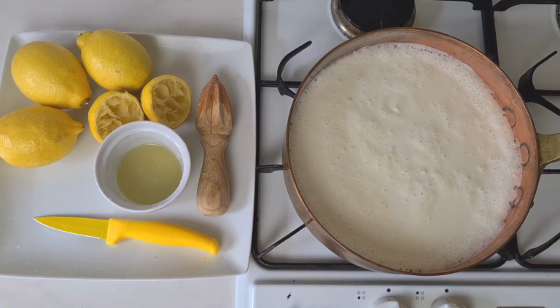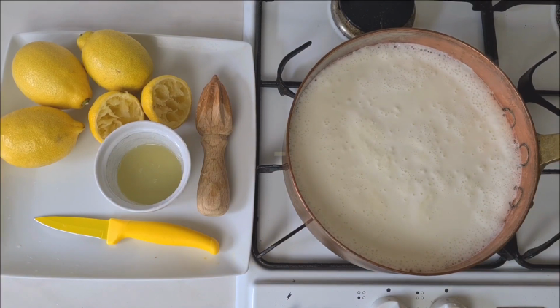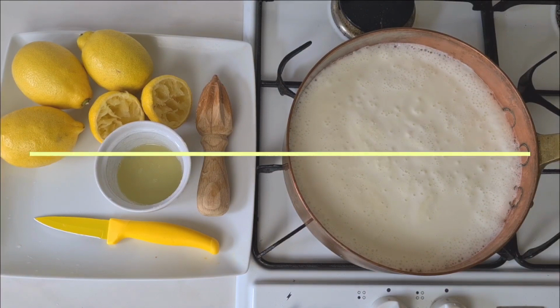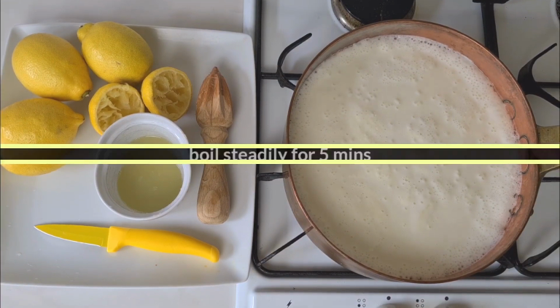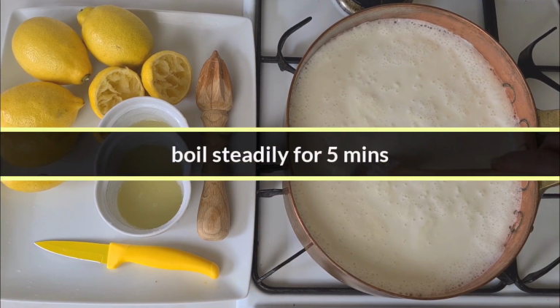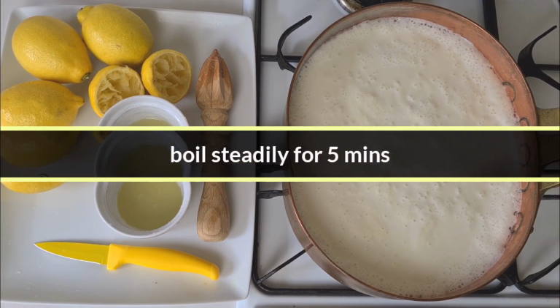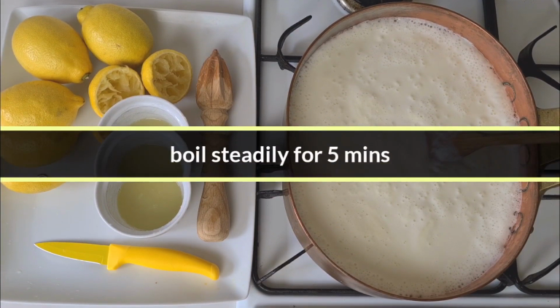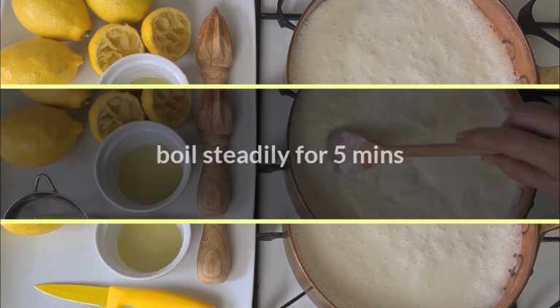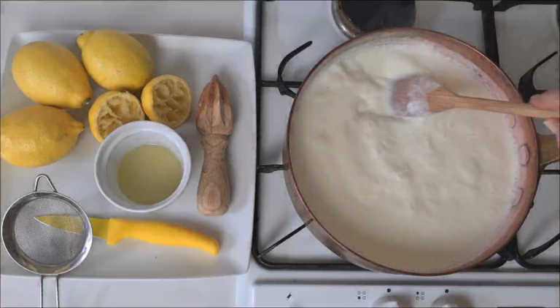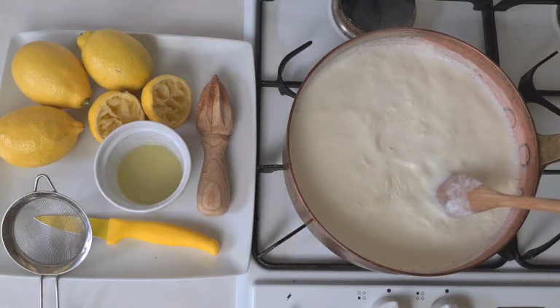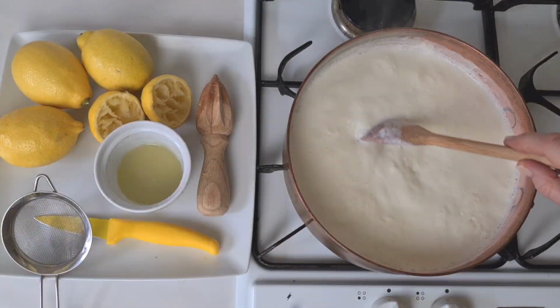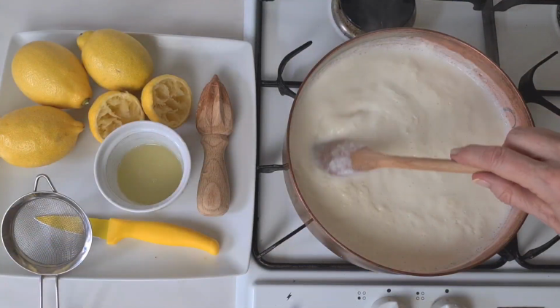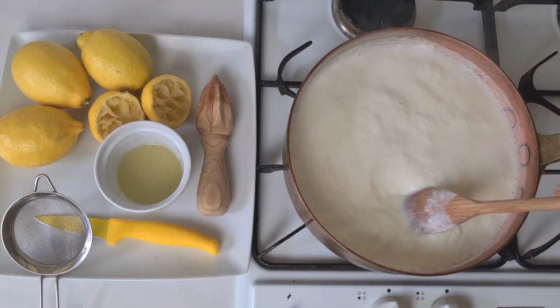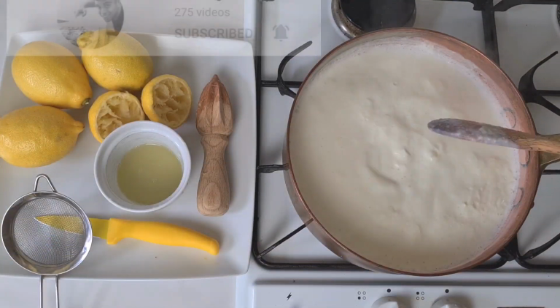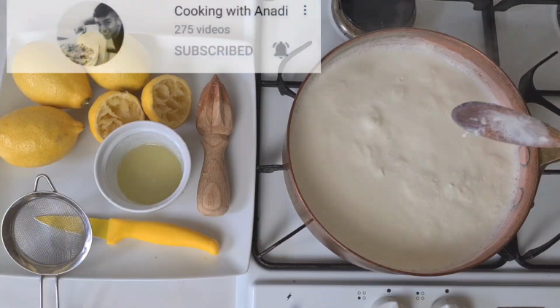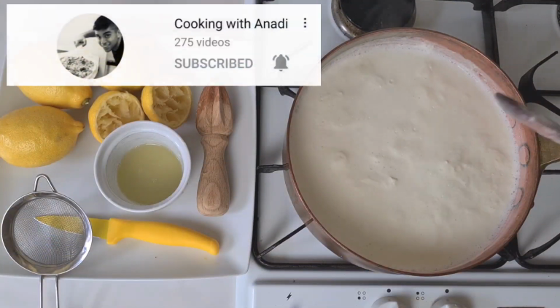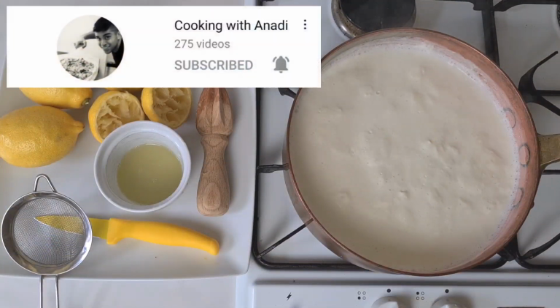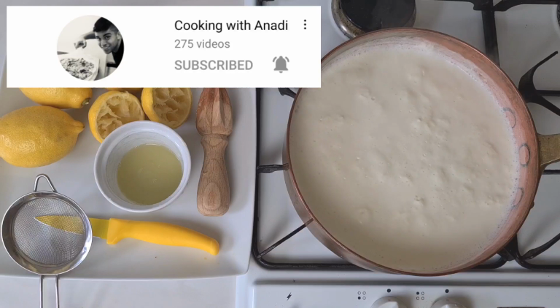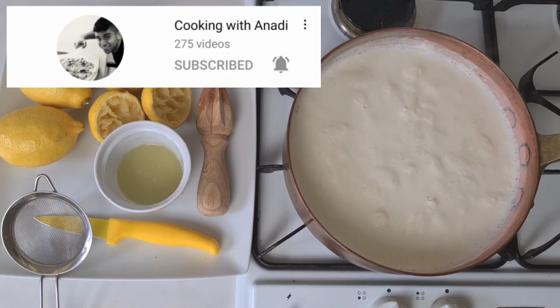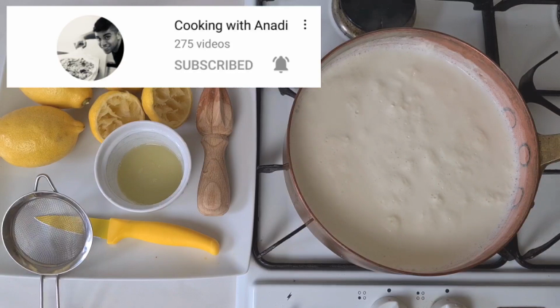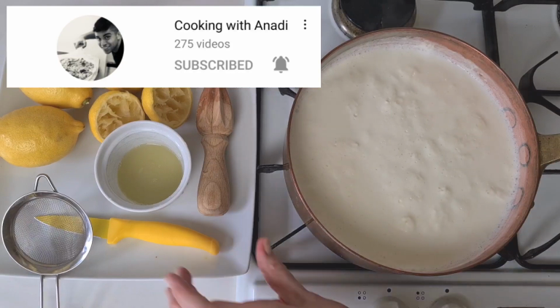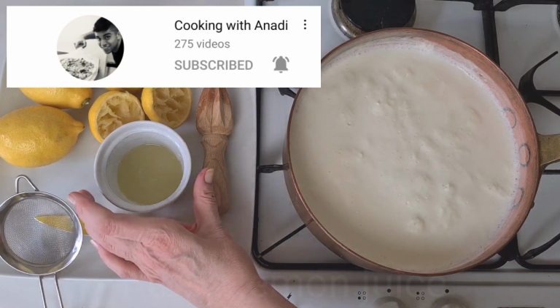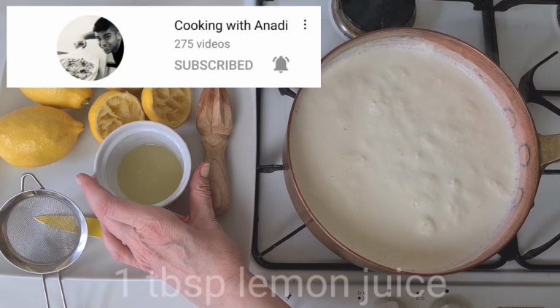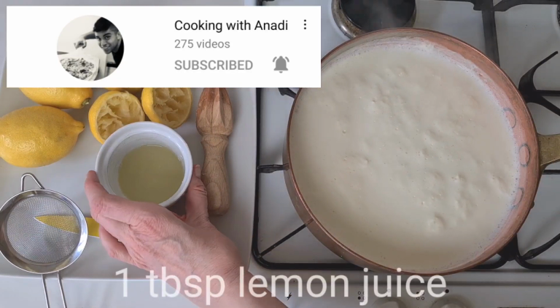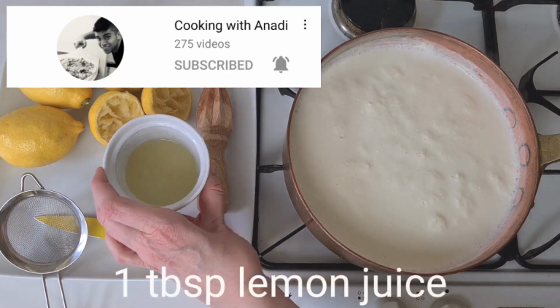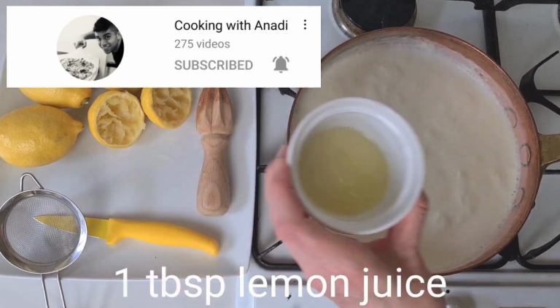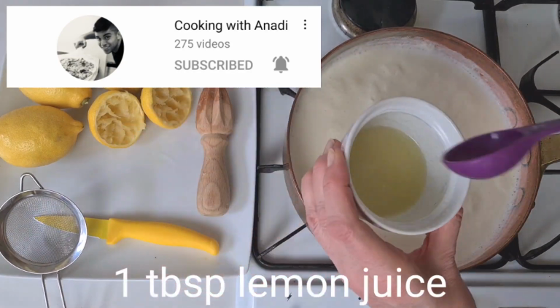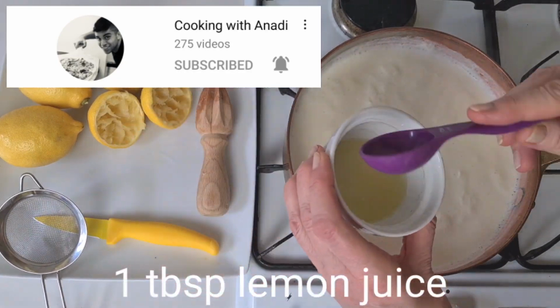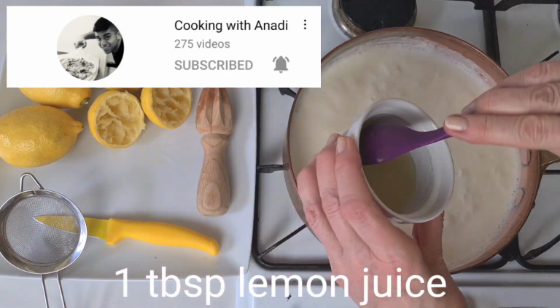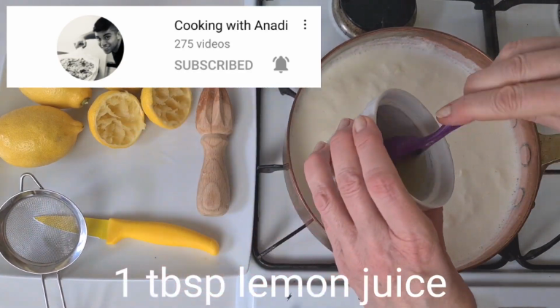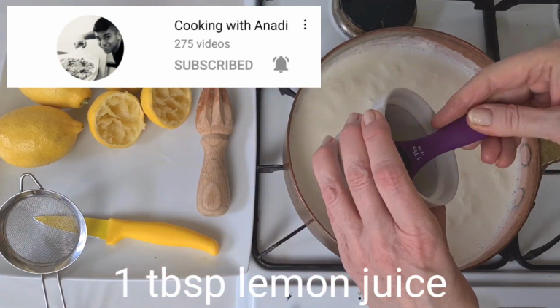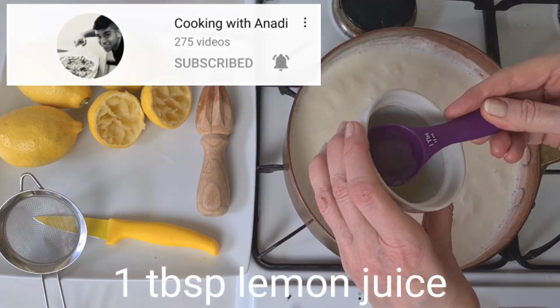This video is part of a collaboration run by Anadi from his video channel. I'll put the link down below.